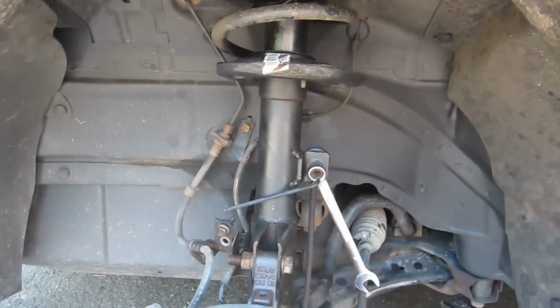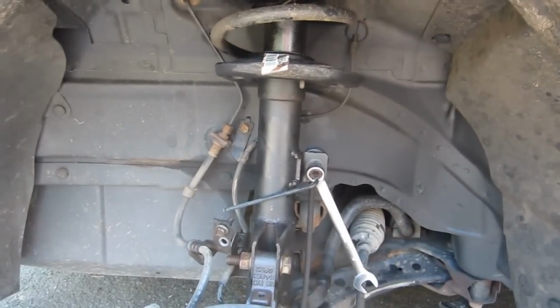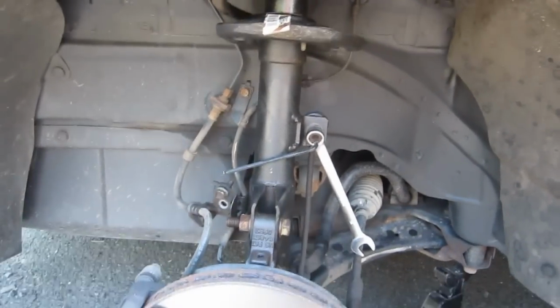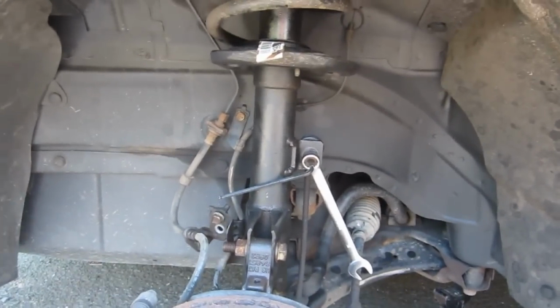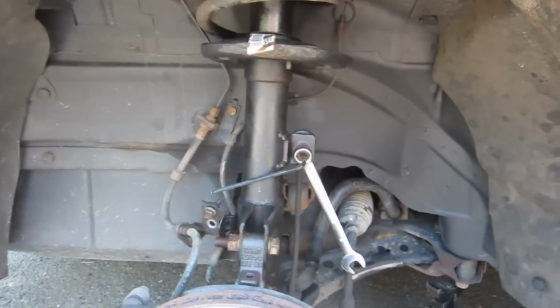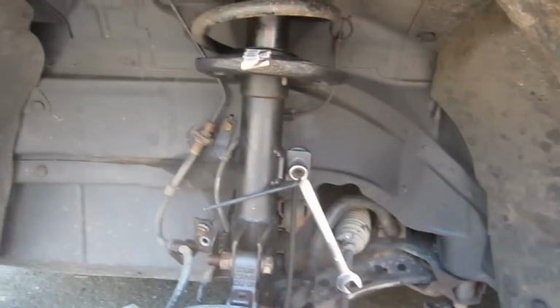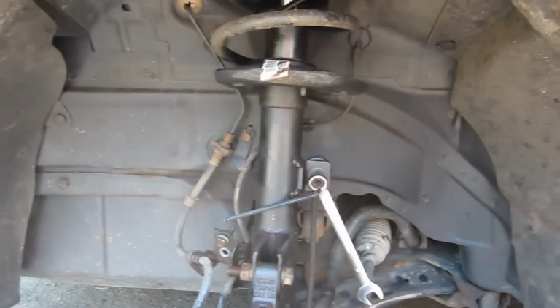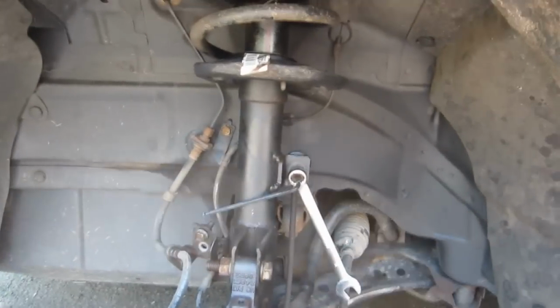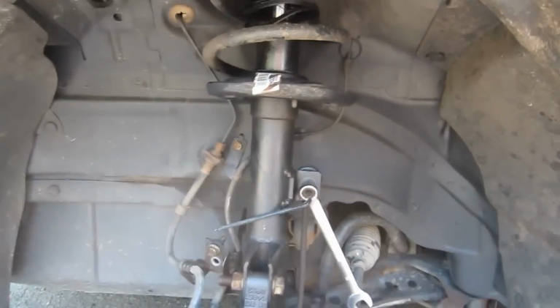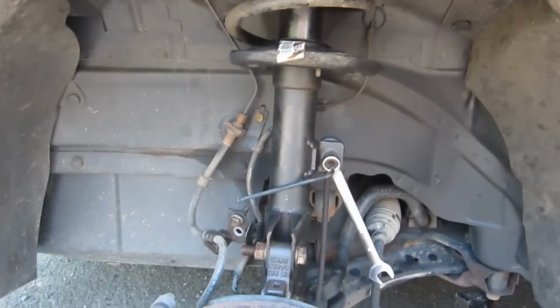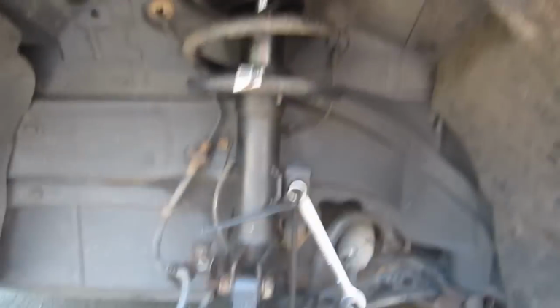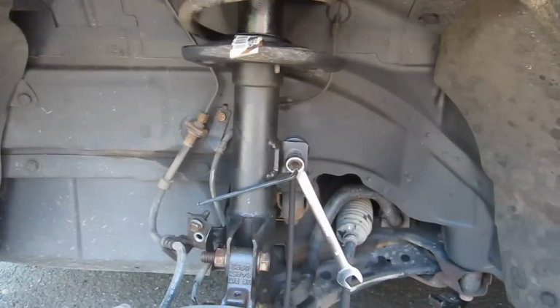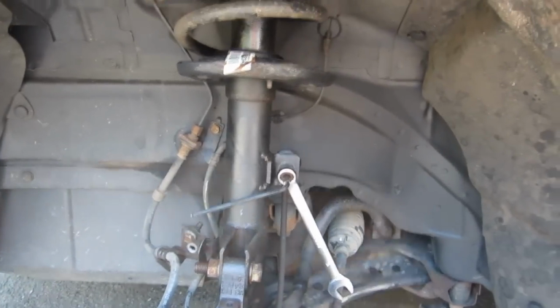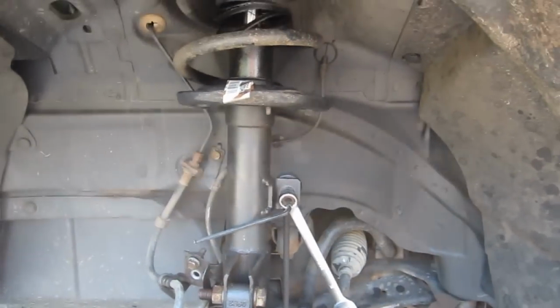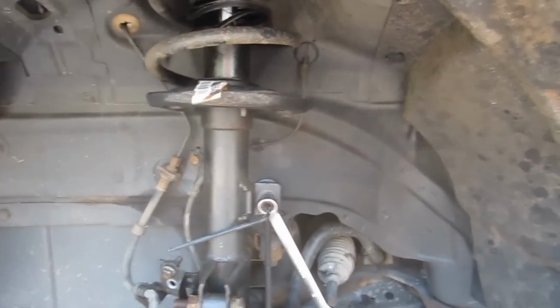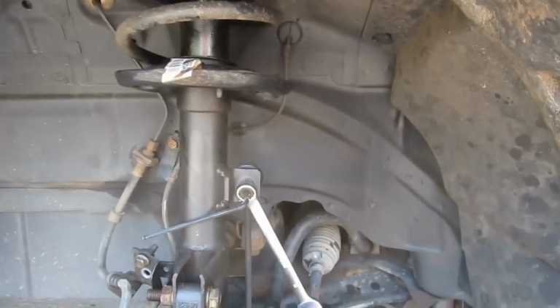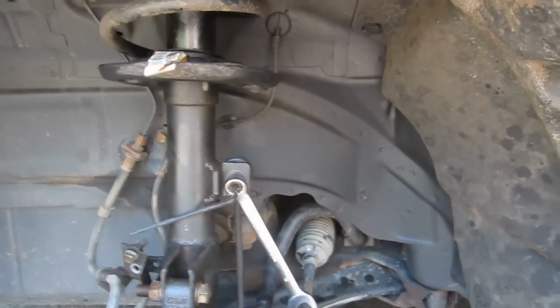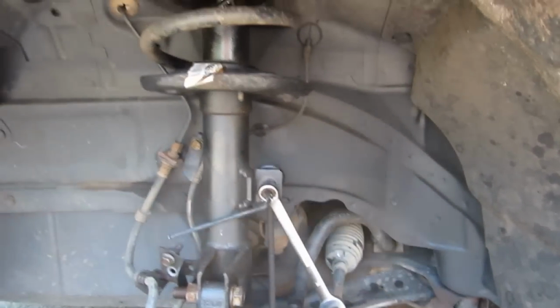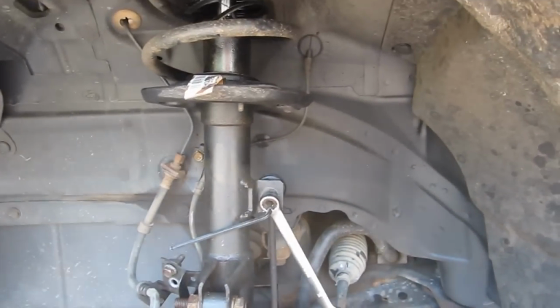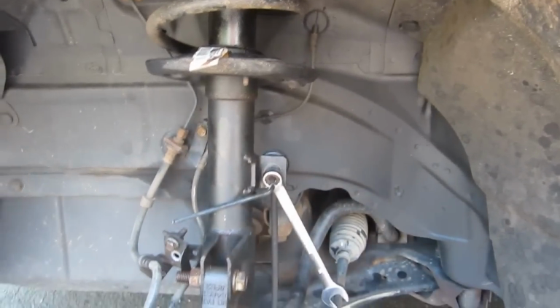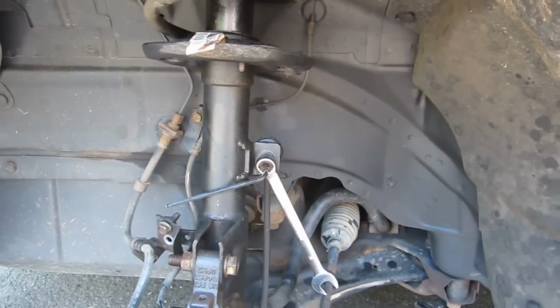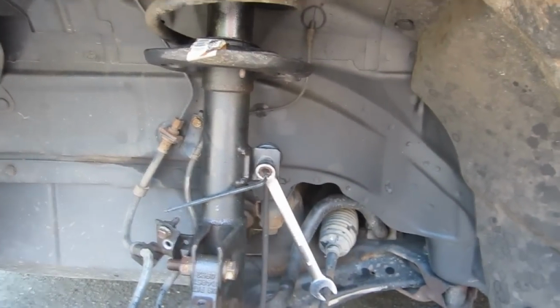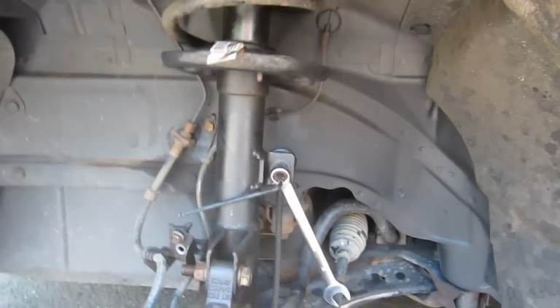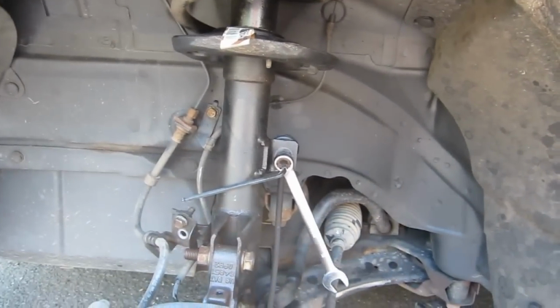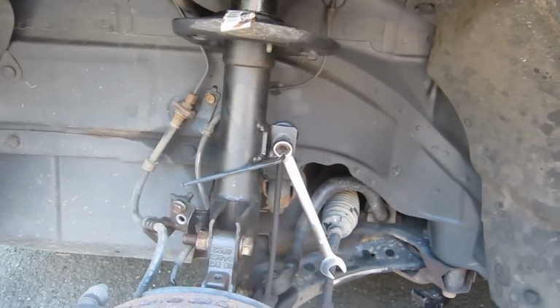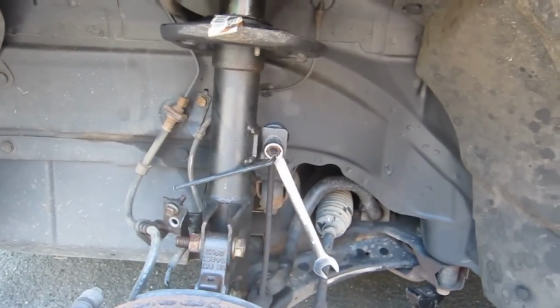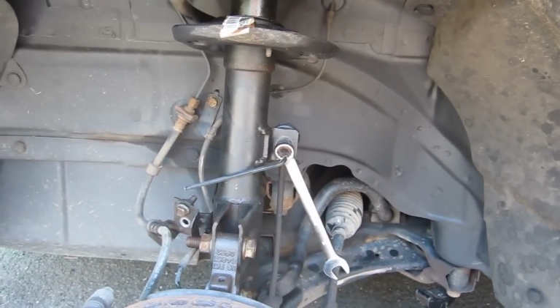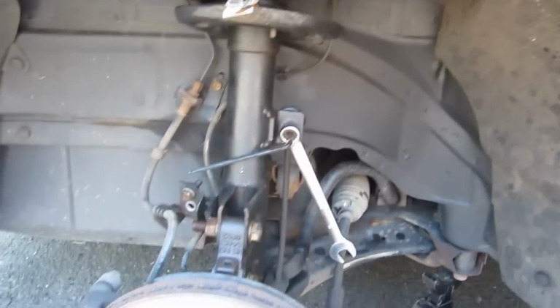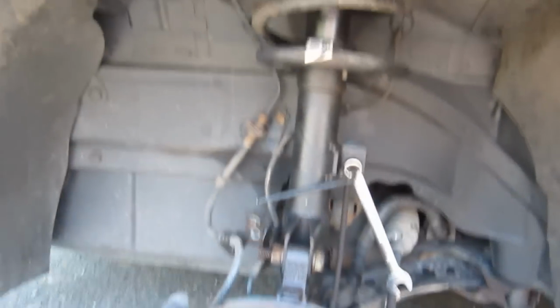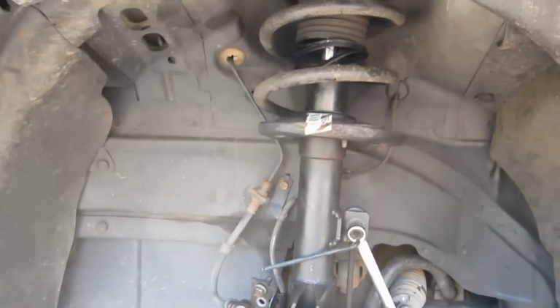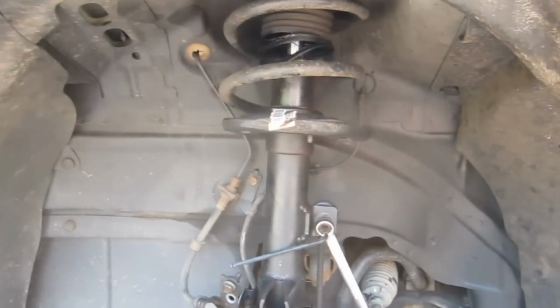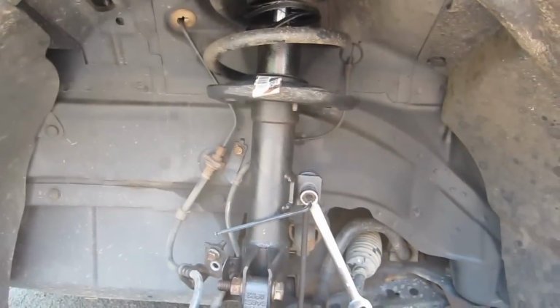Here we are again working on the front end of a Jeep Compass — big surprise, front-end problems all the time with these cars. This is my wife's car. All in all it's okay, it's been a decent car, but this front end I can't get away from it.